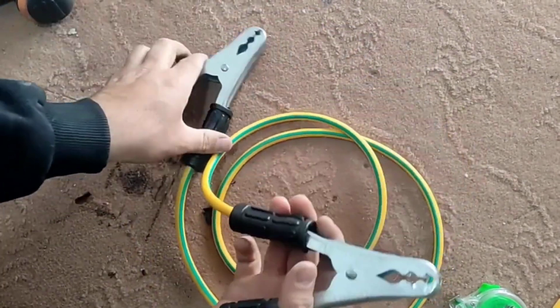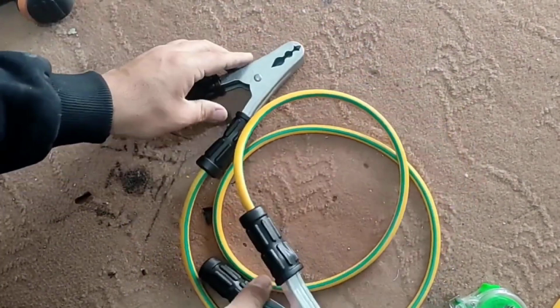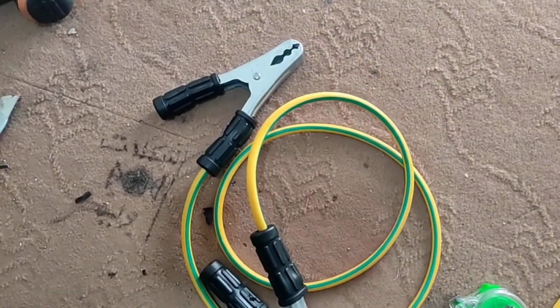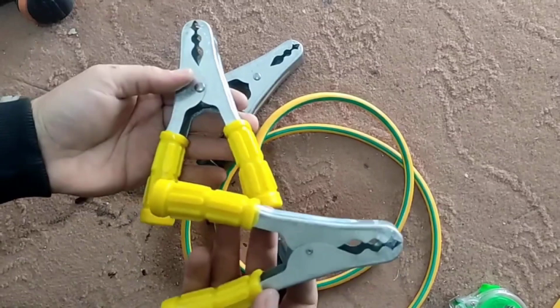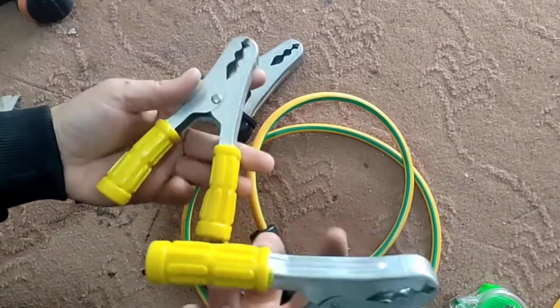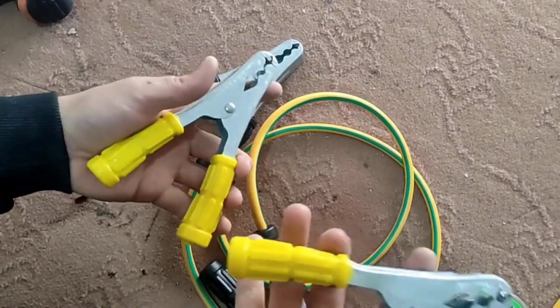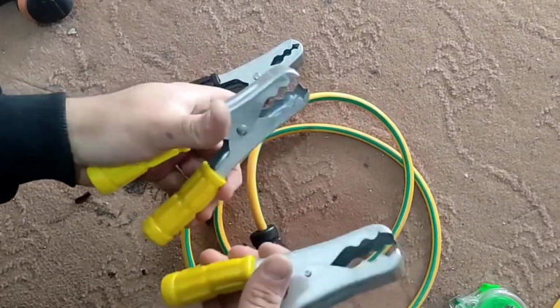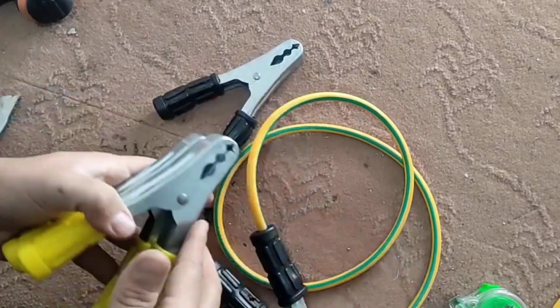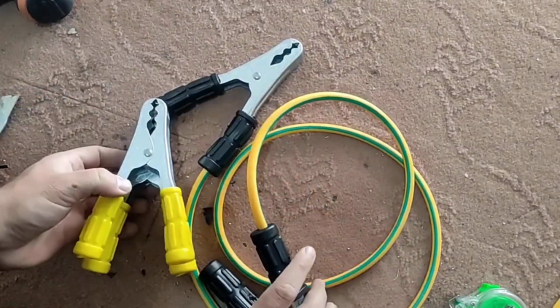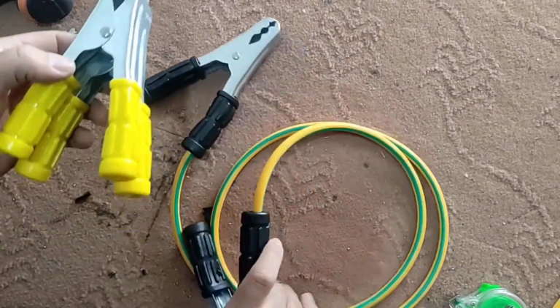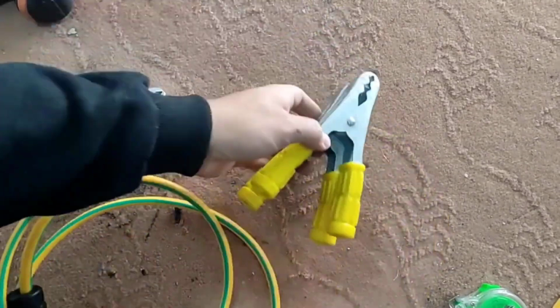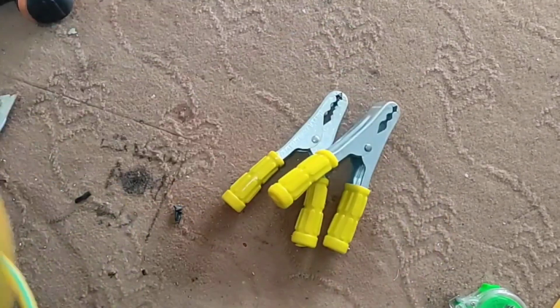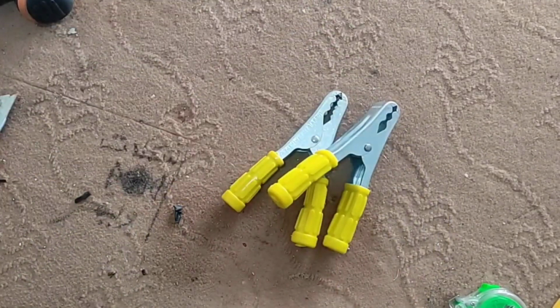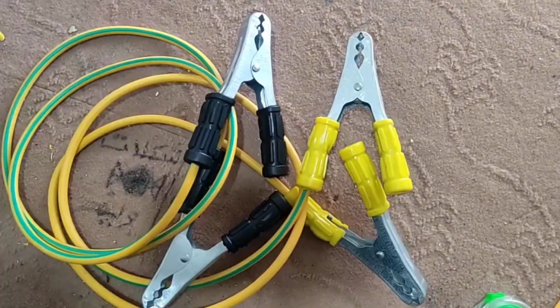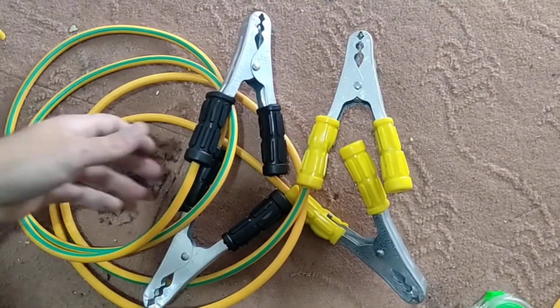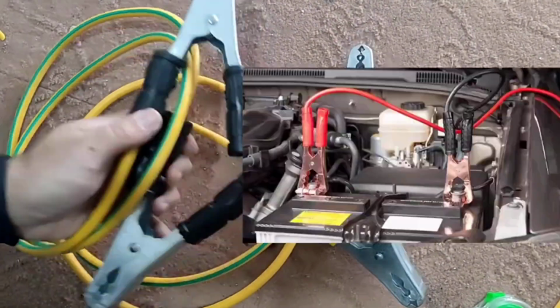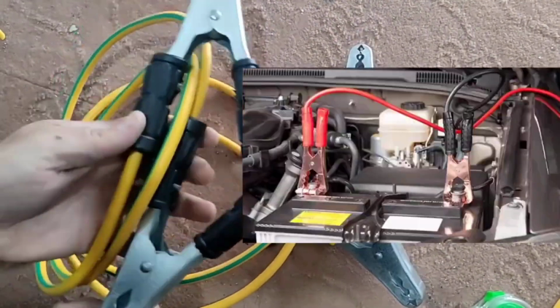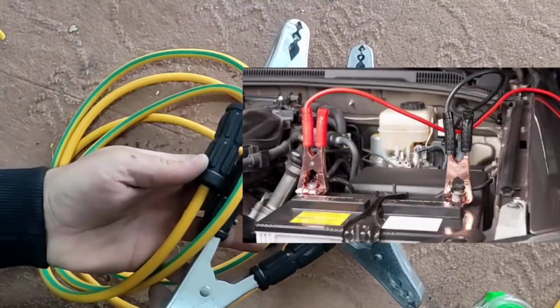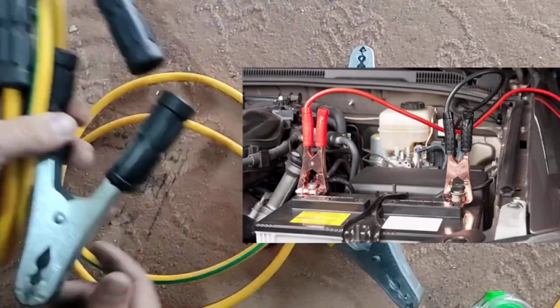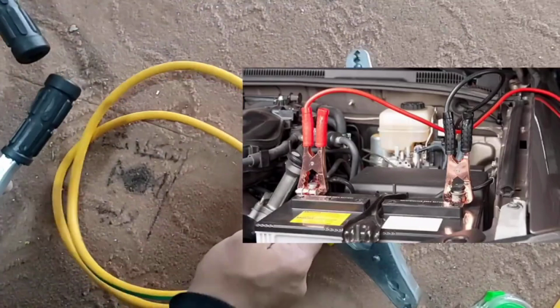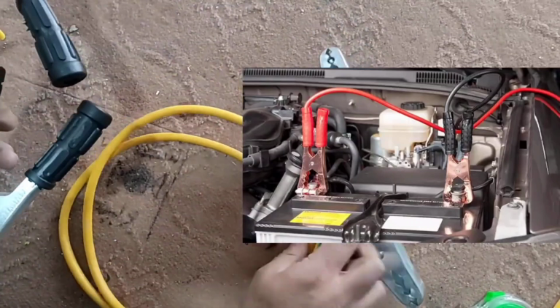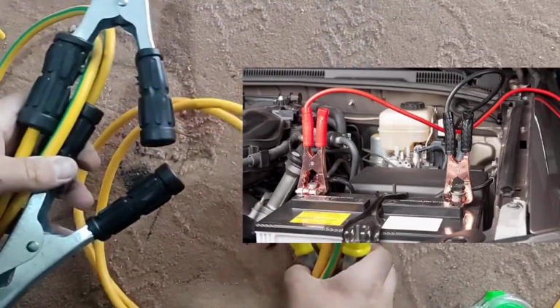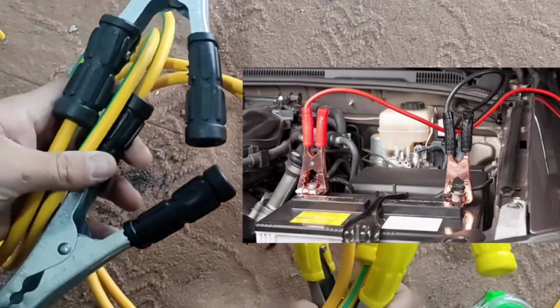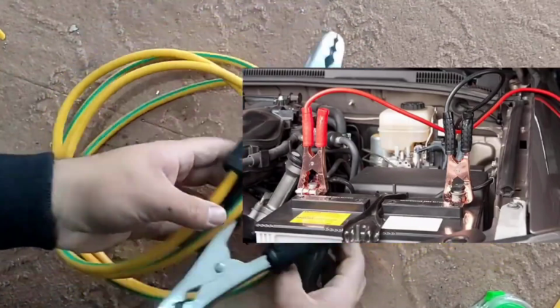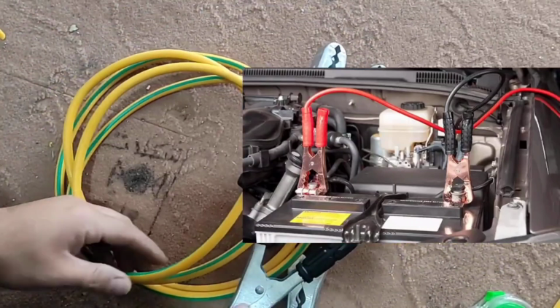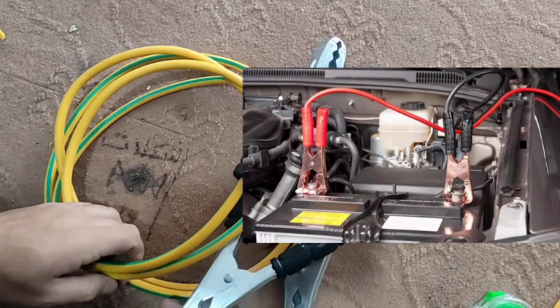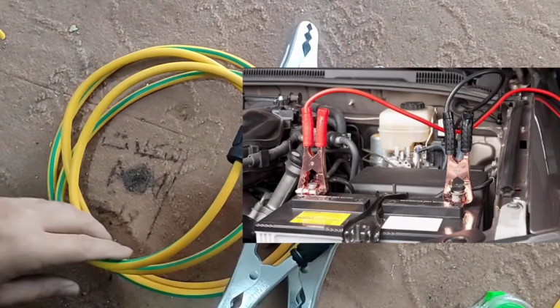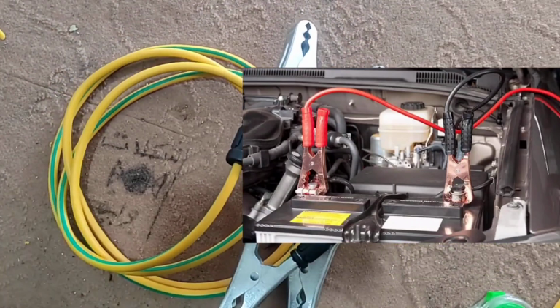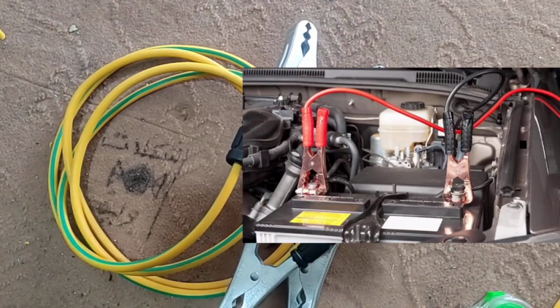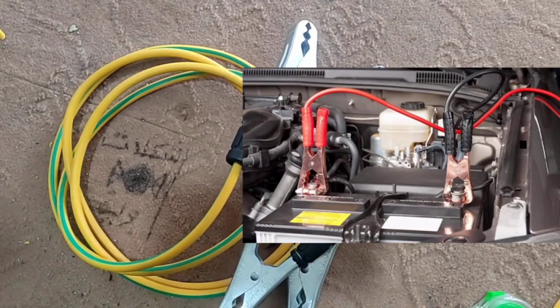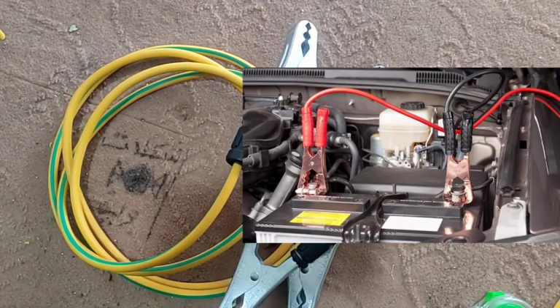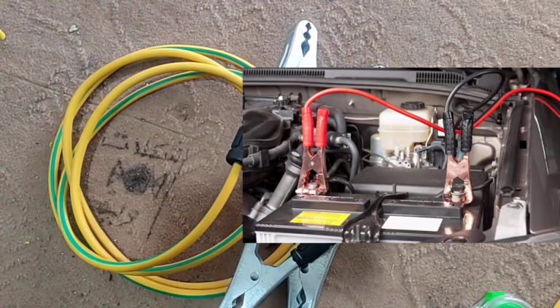And we make another connection wire similar to this. These two wires are used for a positive and negative connection. This video is finished — if you like the video please press the like and subscribe button. Goodbye.